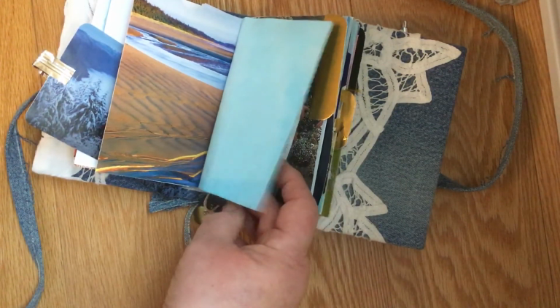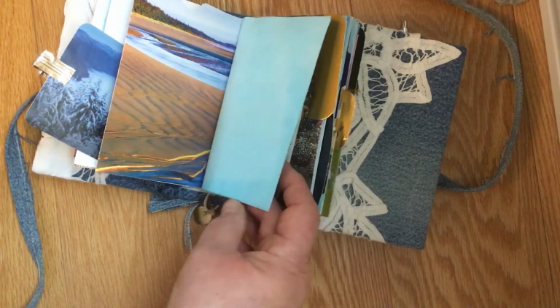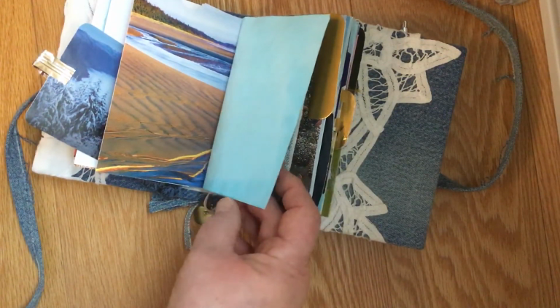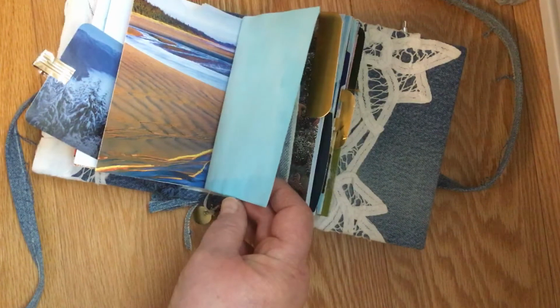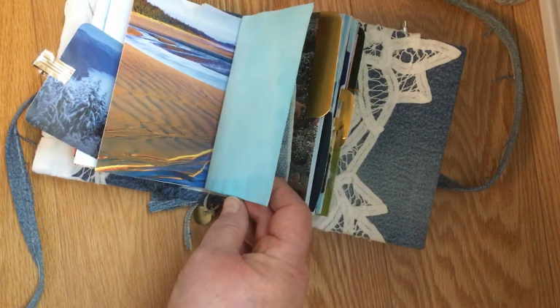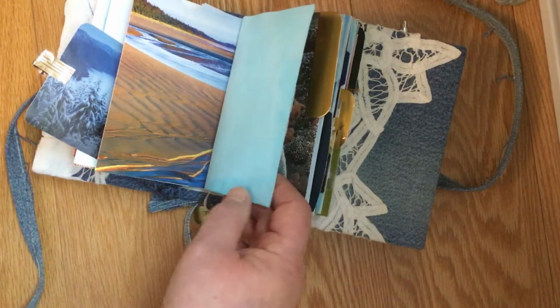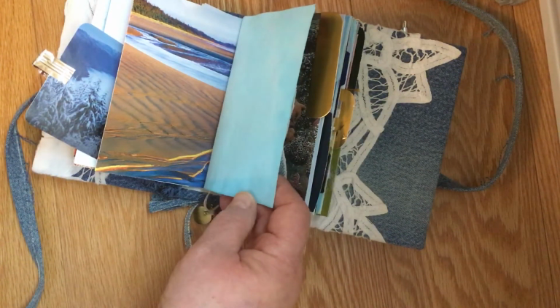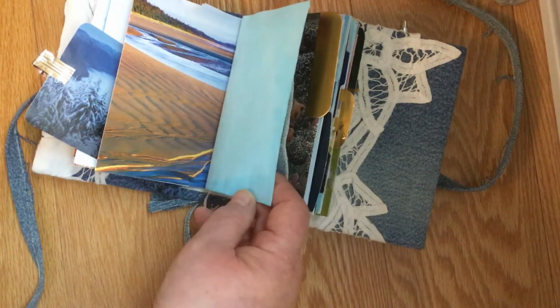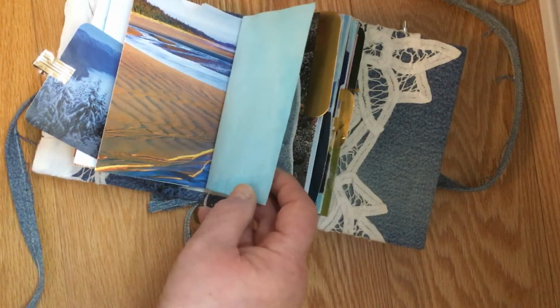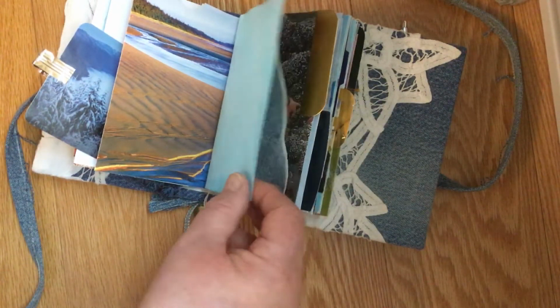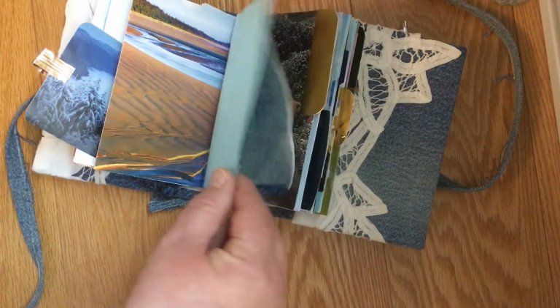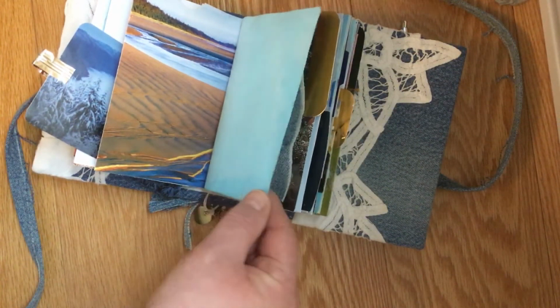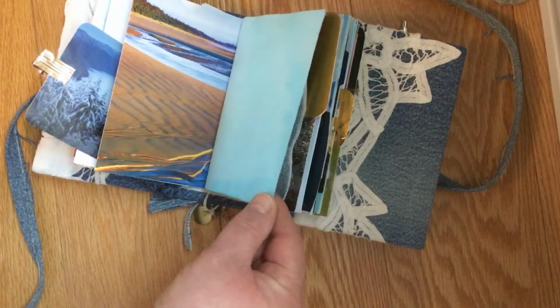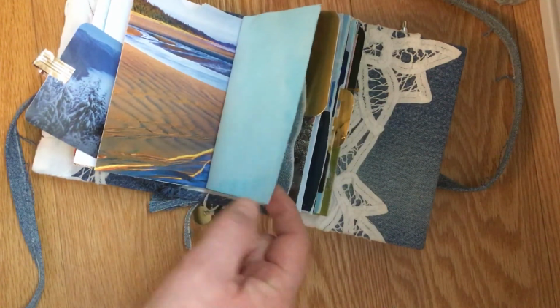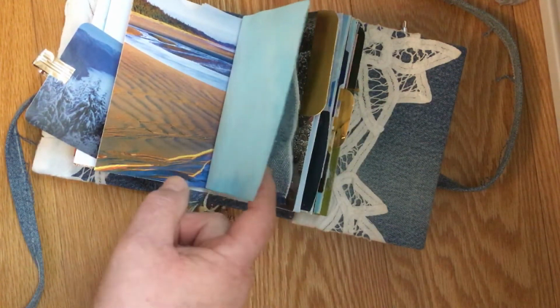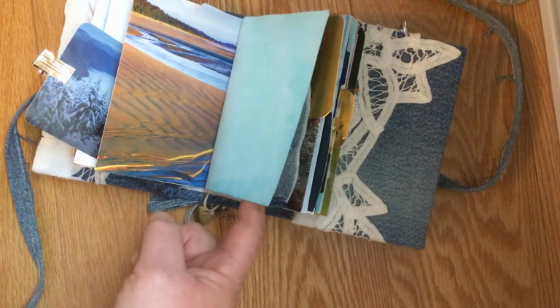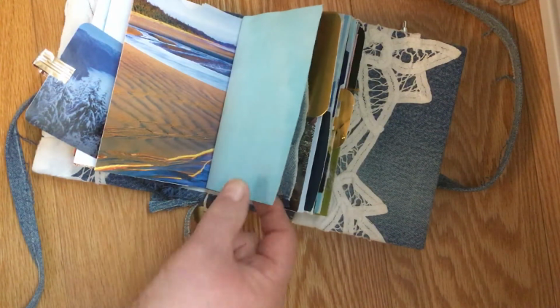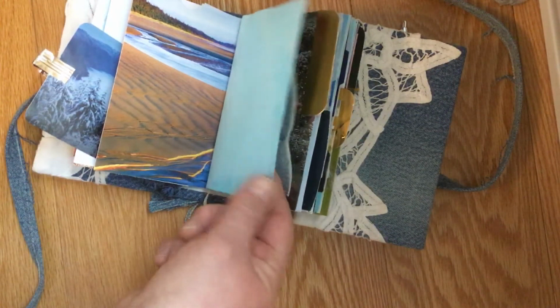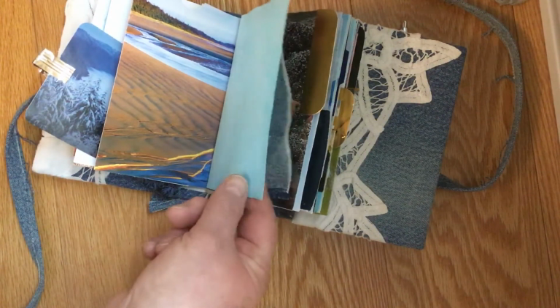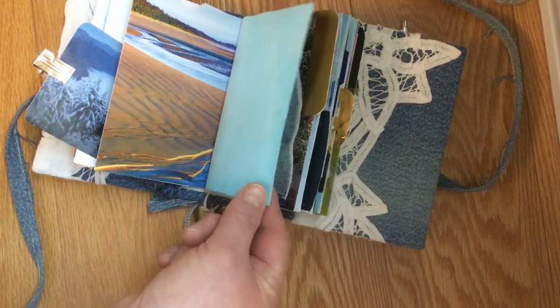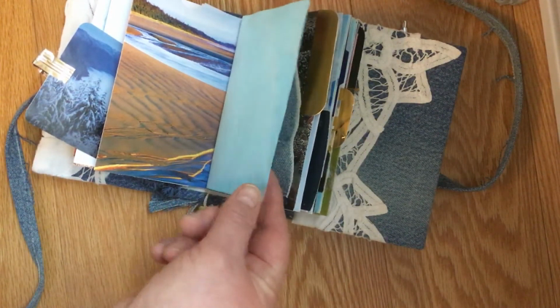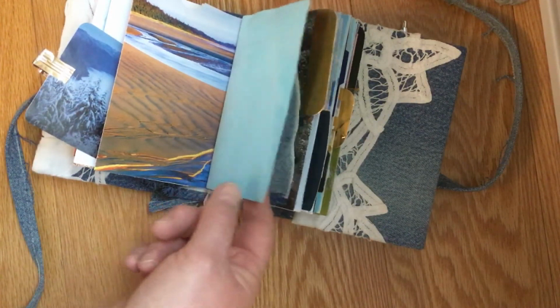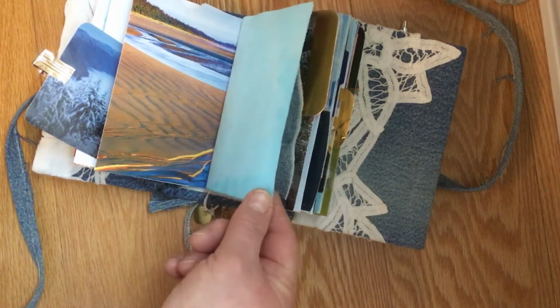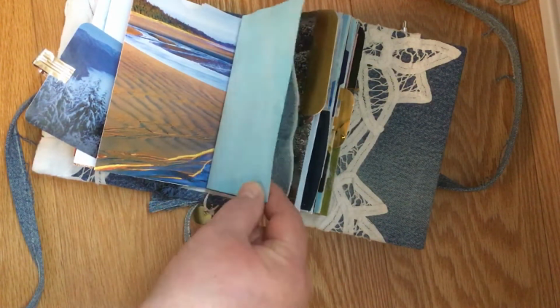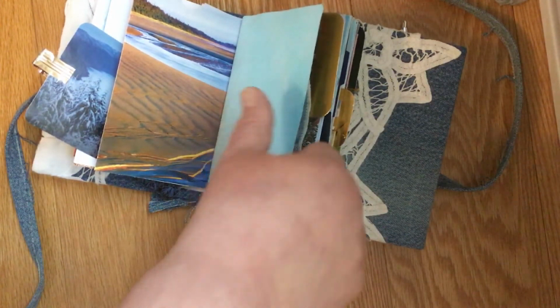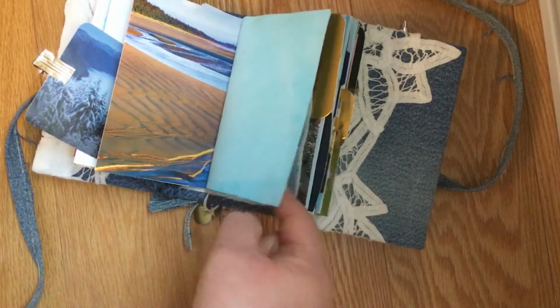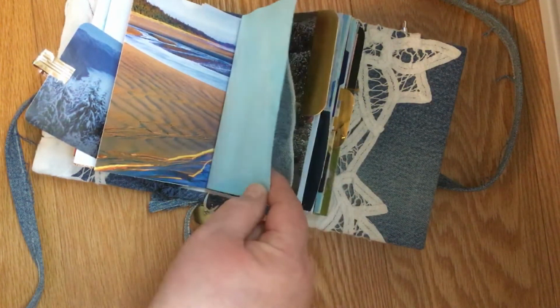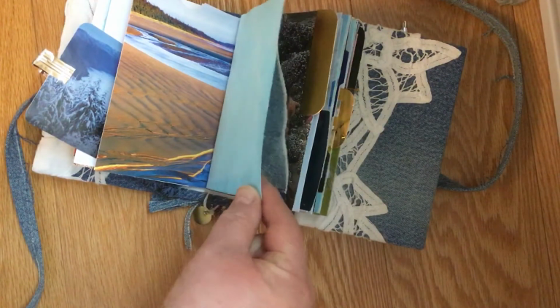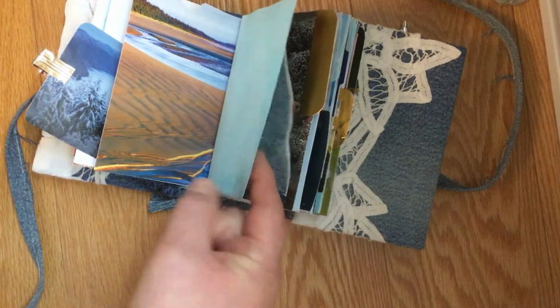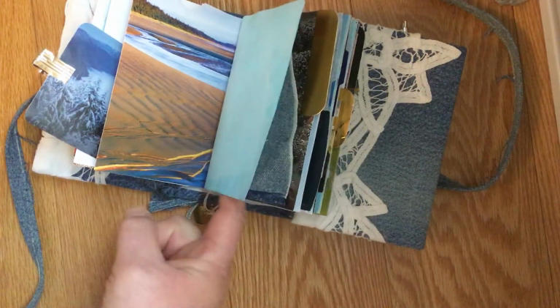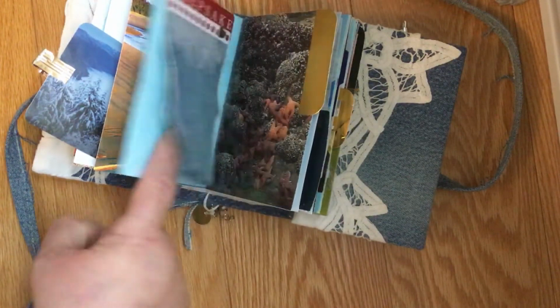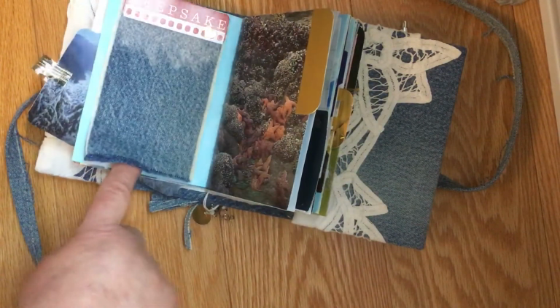It's actually from when you get the car fixed and they give you pages and pages of printout. I keep saving them and I have tons of them. So I dyed them ages ago and then just glued them together.